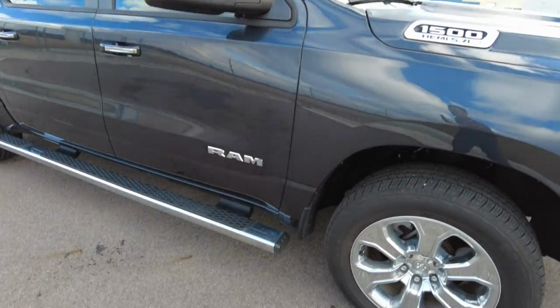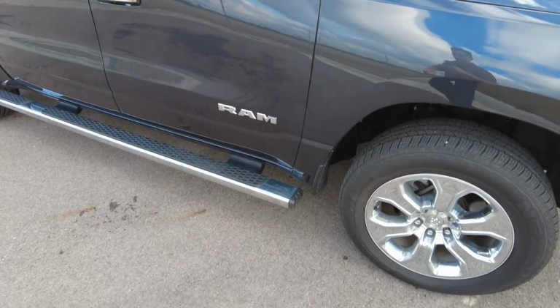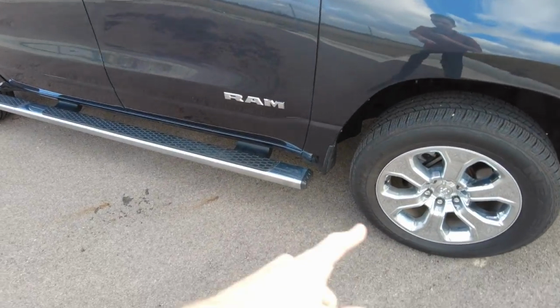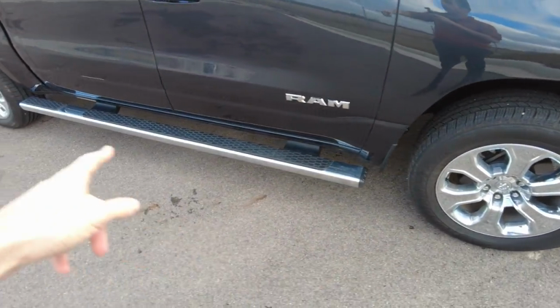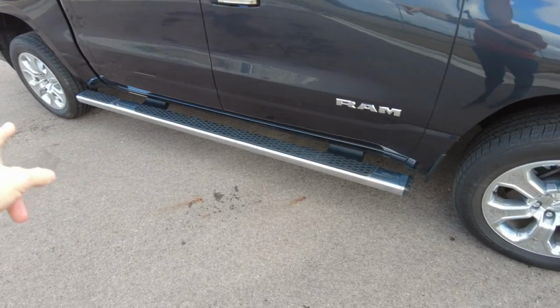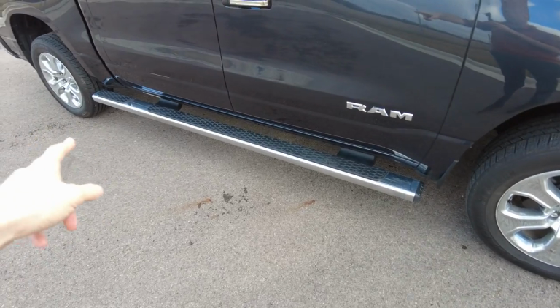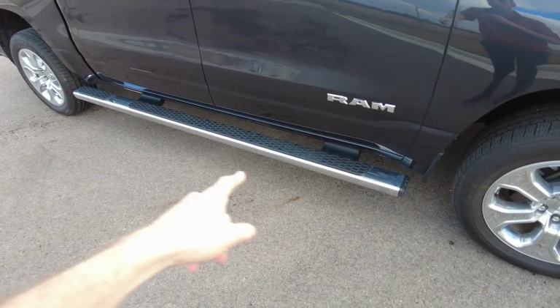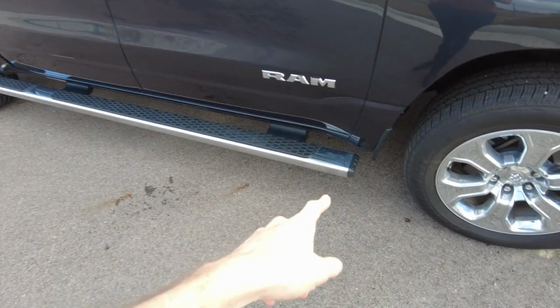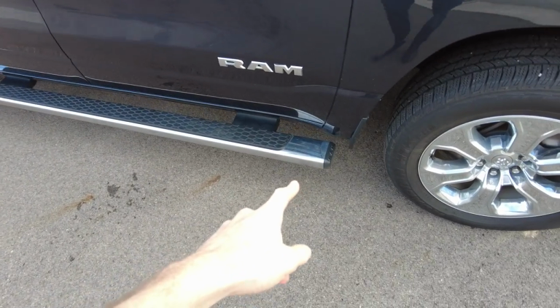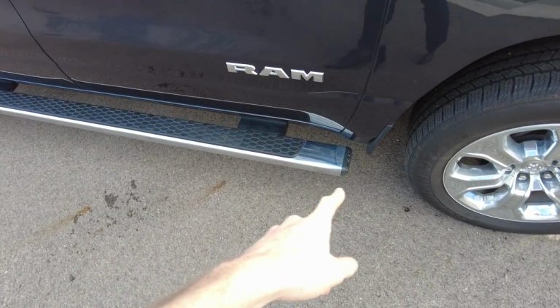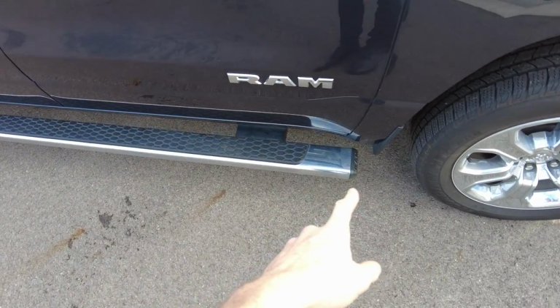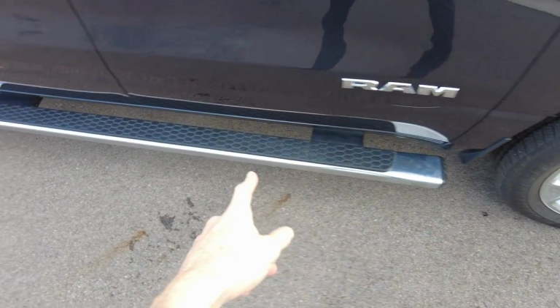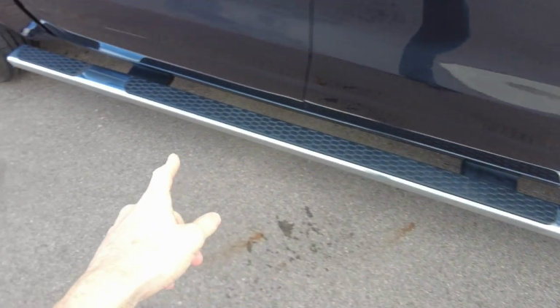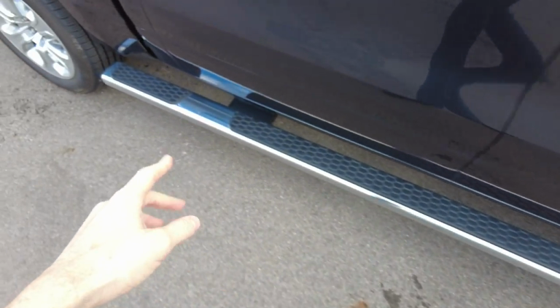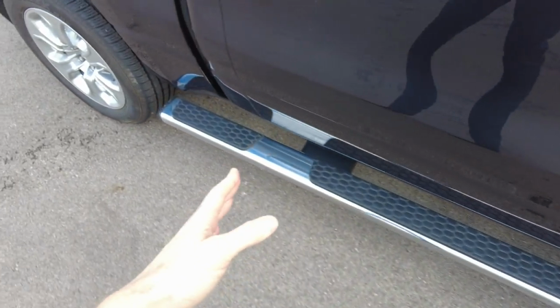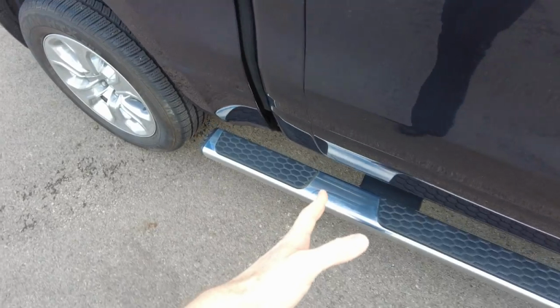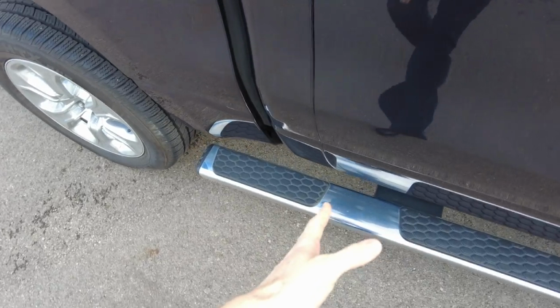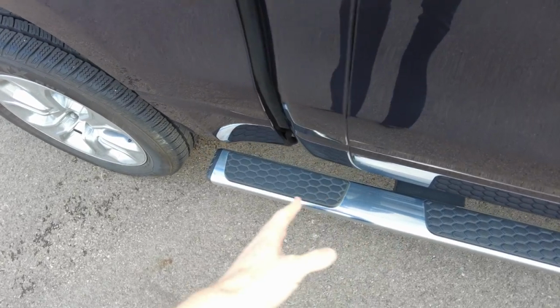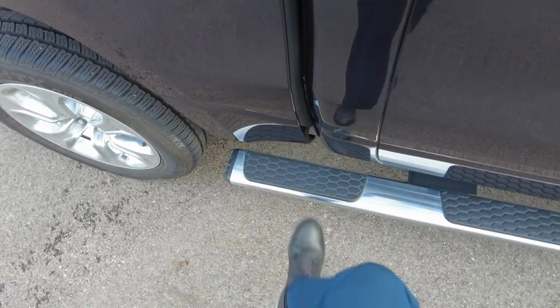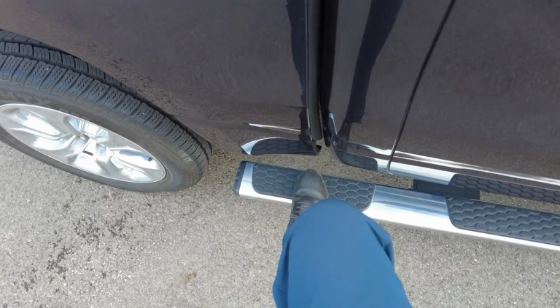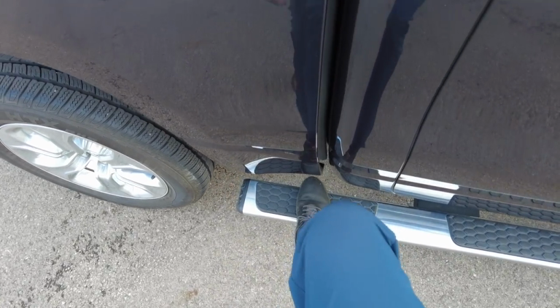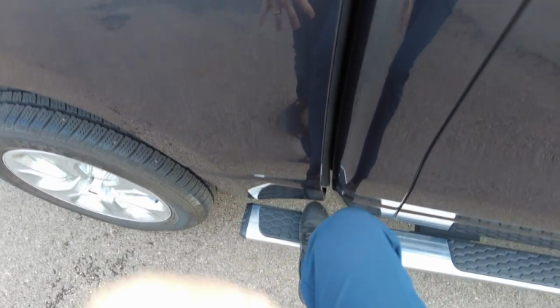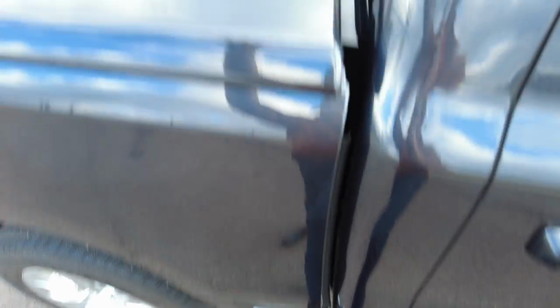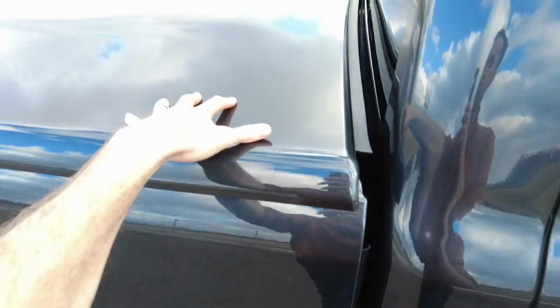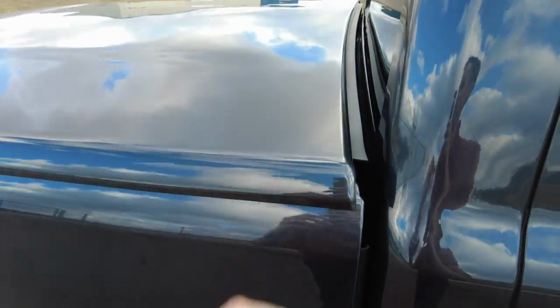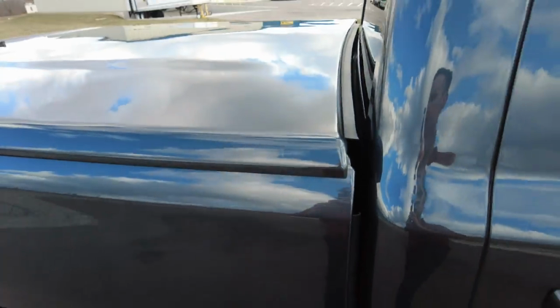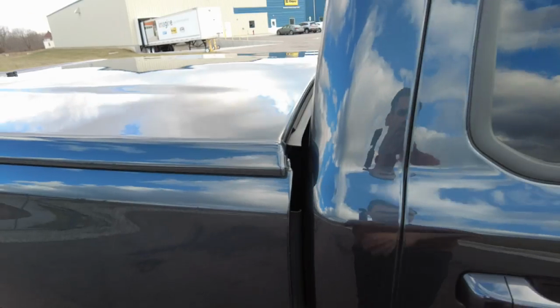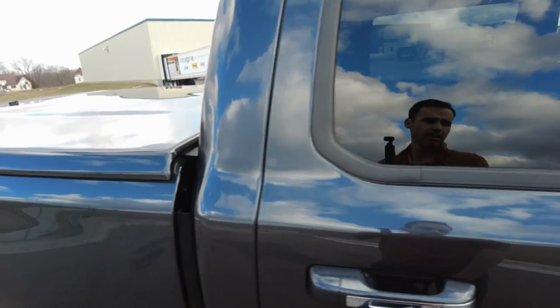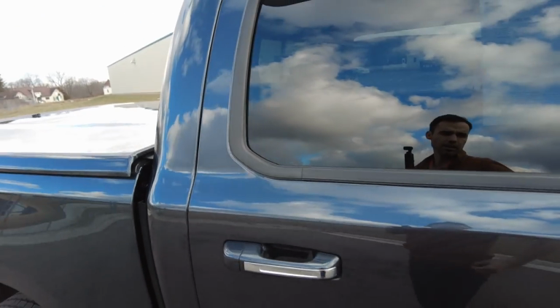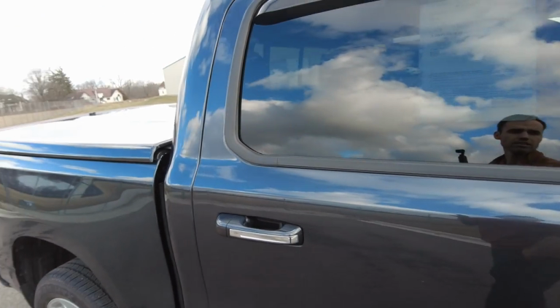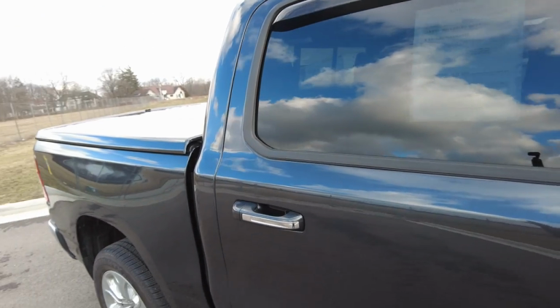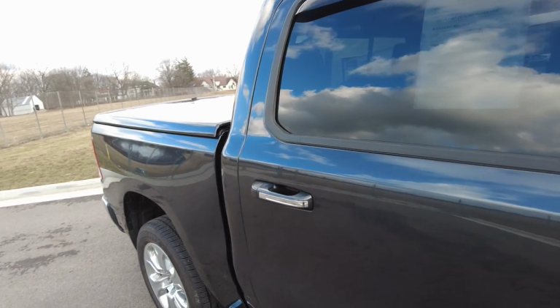It's got wheel-to-wheel factory running boards — these are Ram running boards. So what you get here from wheel to wheel basically gives you this extra step right here, allowing you to step up and maybe reach out and get some things out of the pickup truck. So that makes it nice.